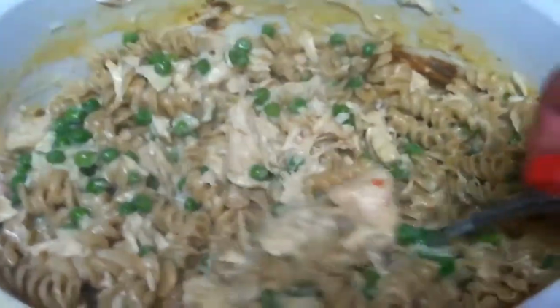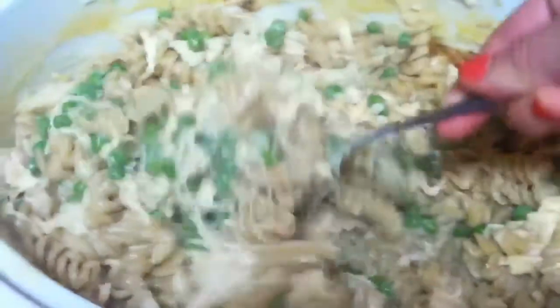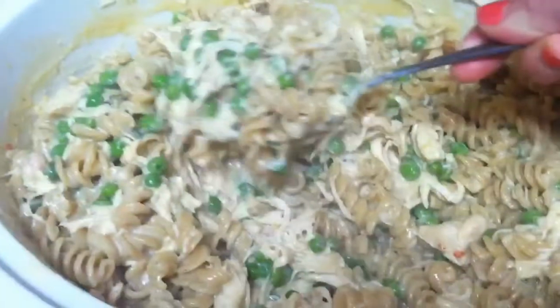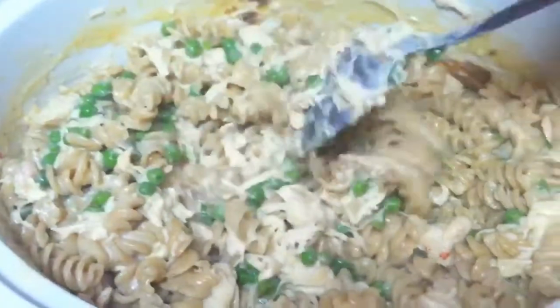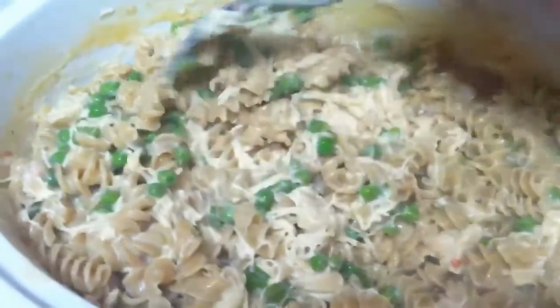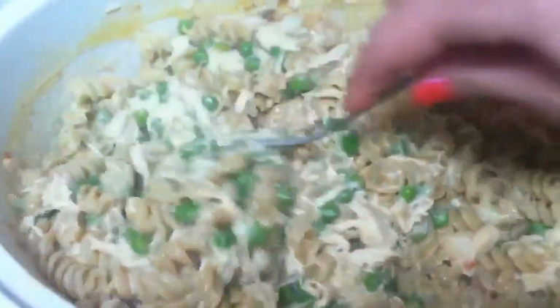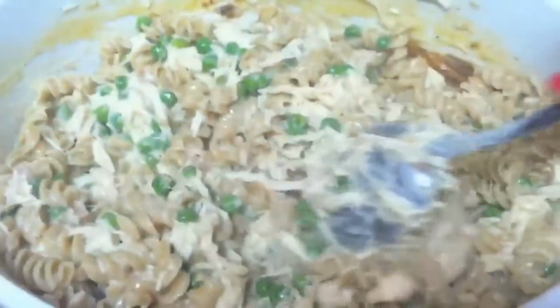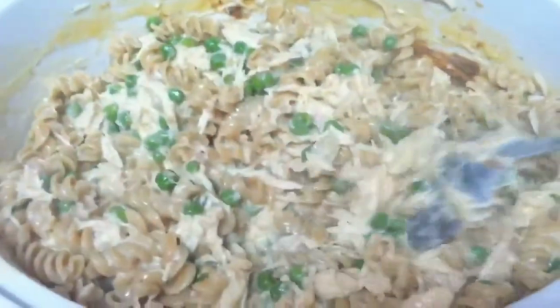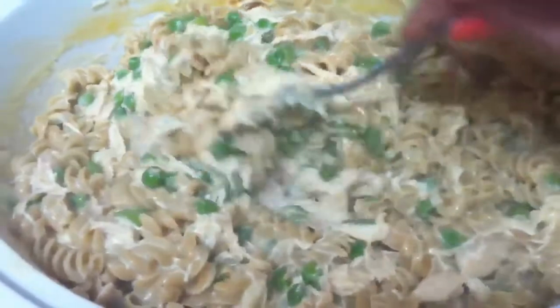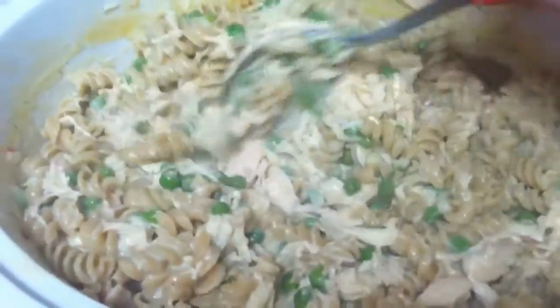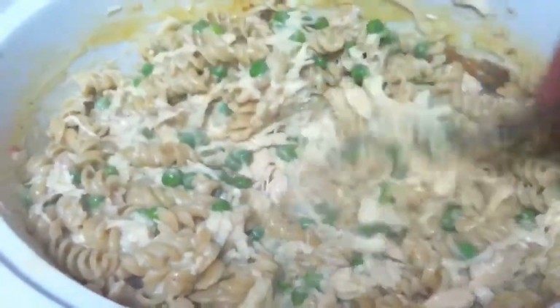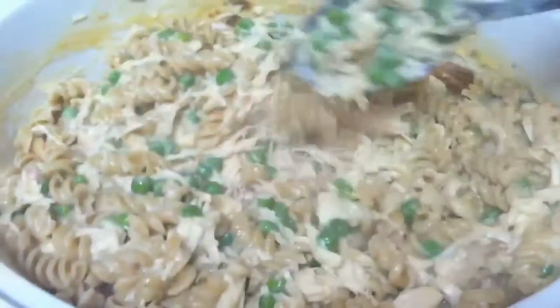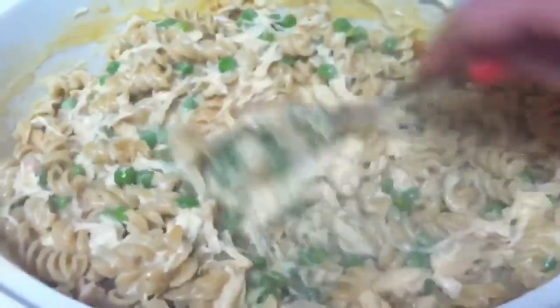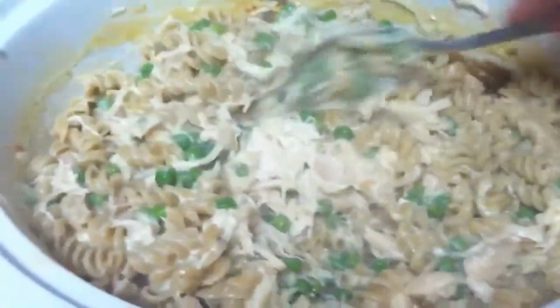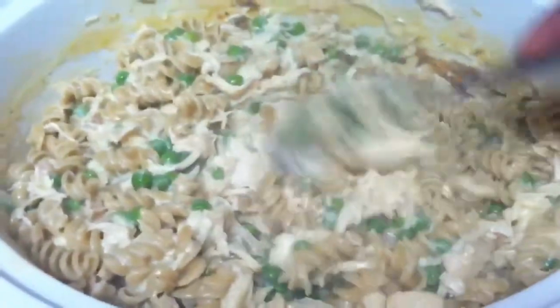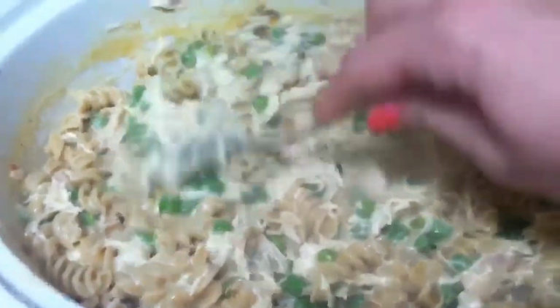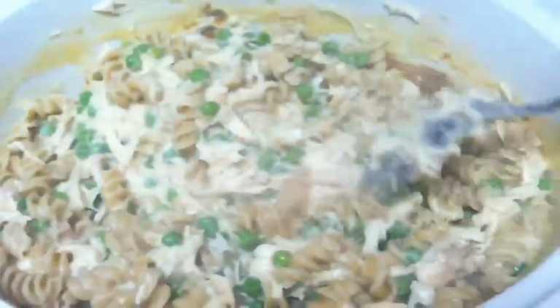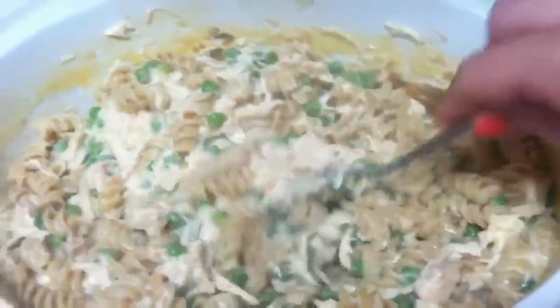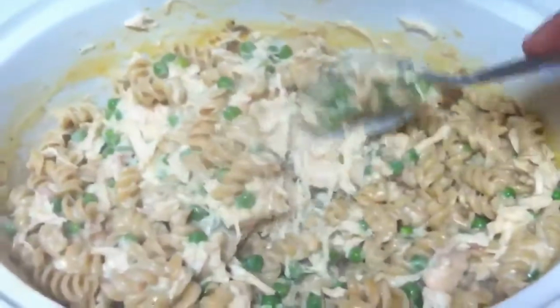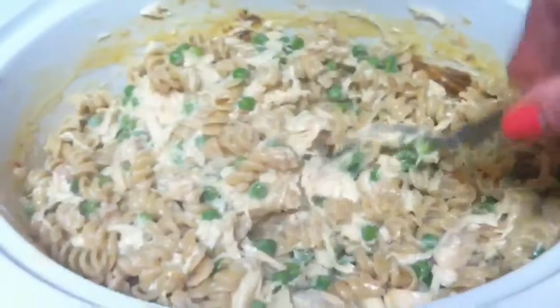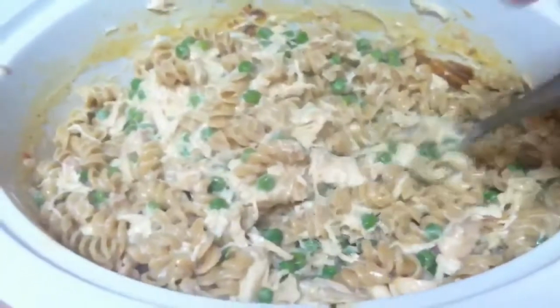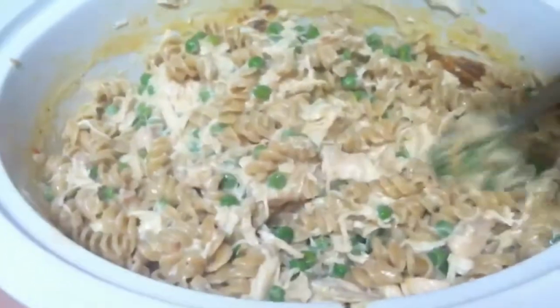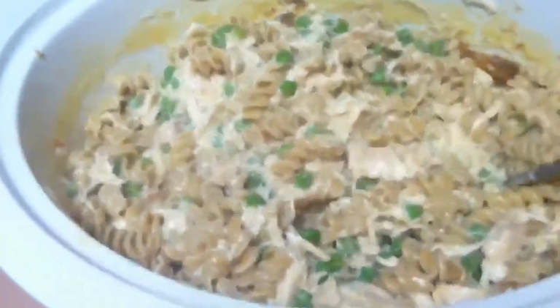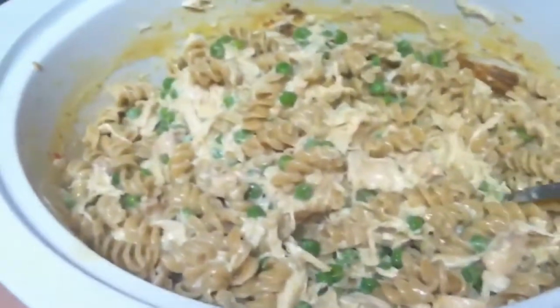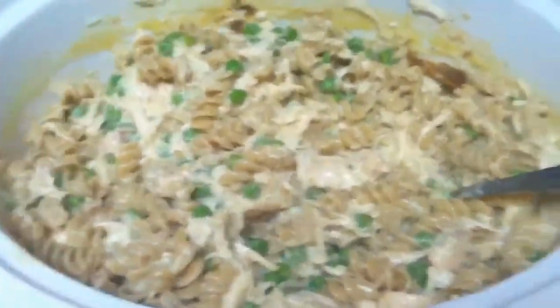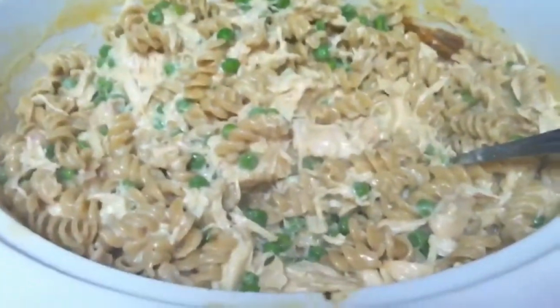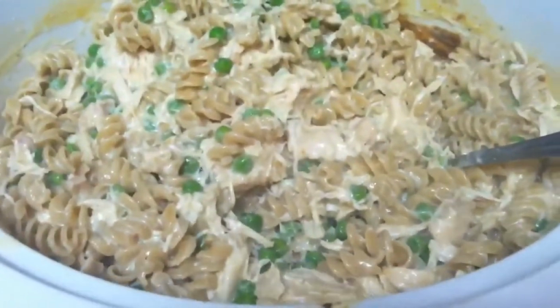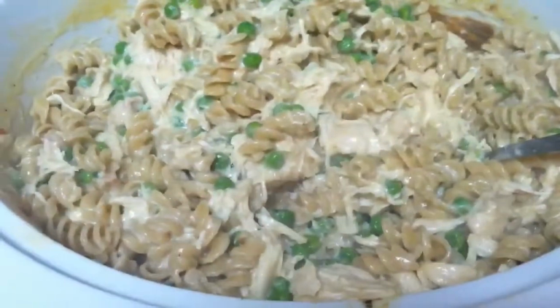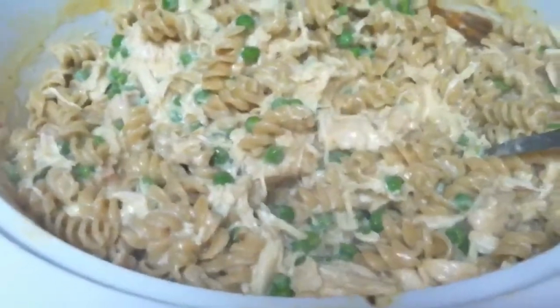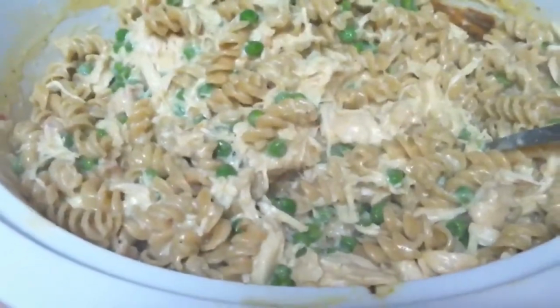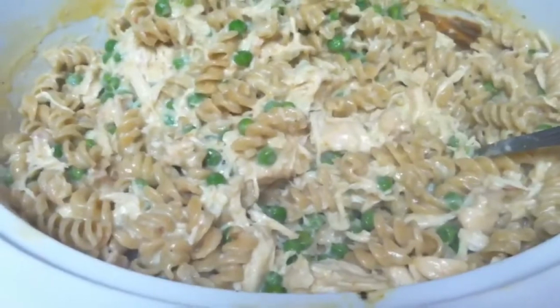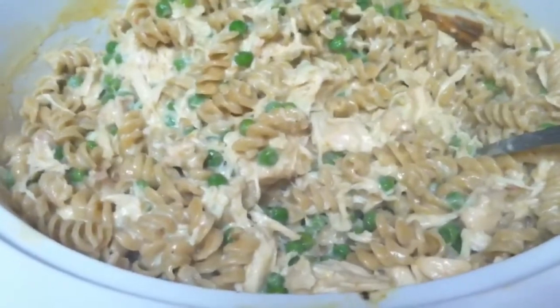This is the final product. The chicken is all shredded, there's a nice sauce in there, and the noodles and peas. That is another easy crock pot meal — it doesn't take forever, just four hours. Not too bad.